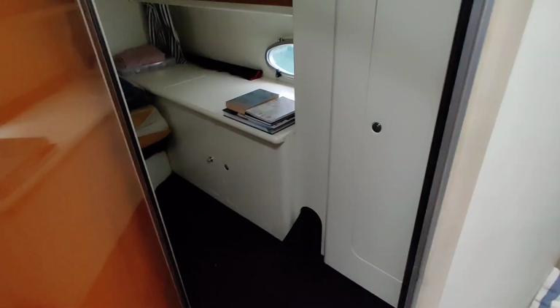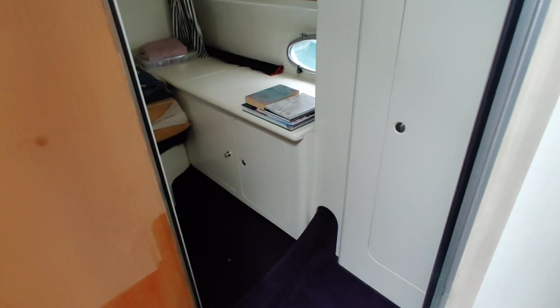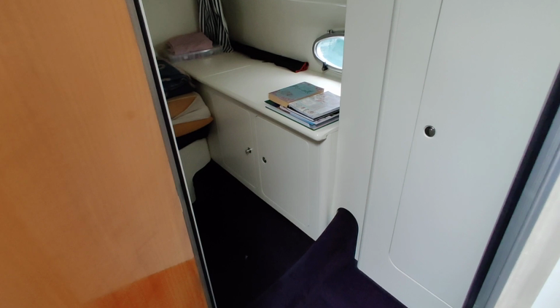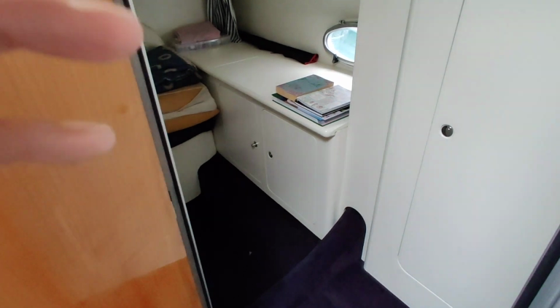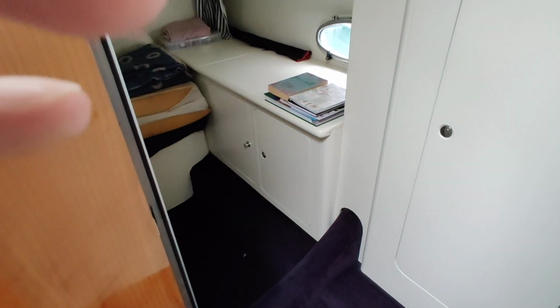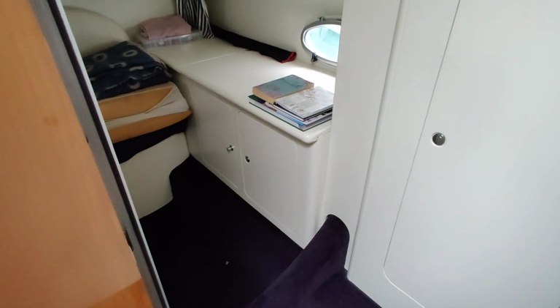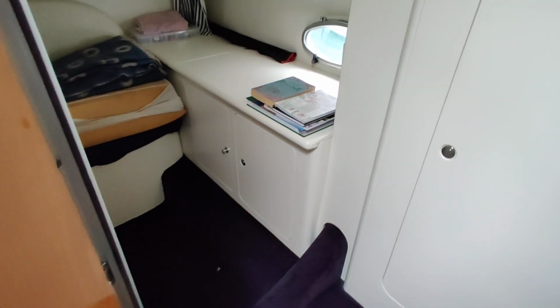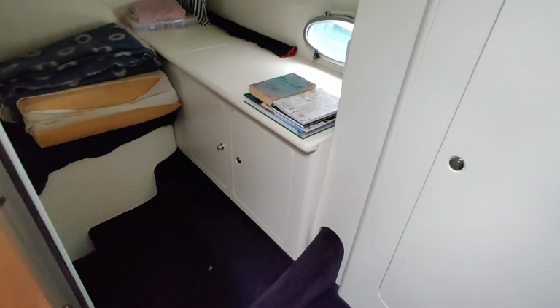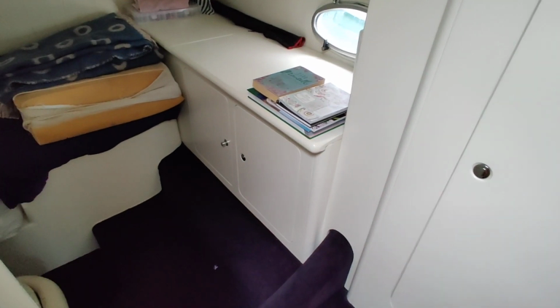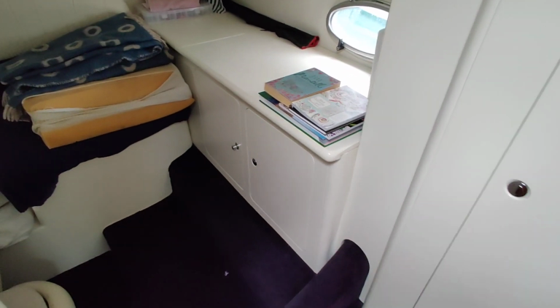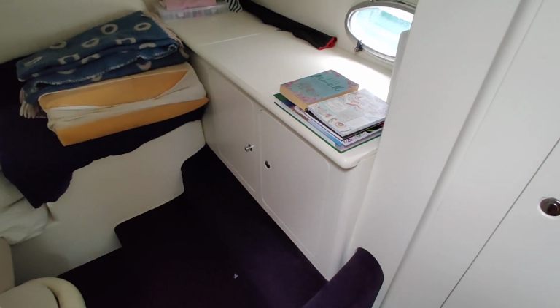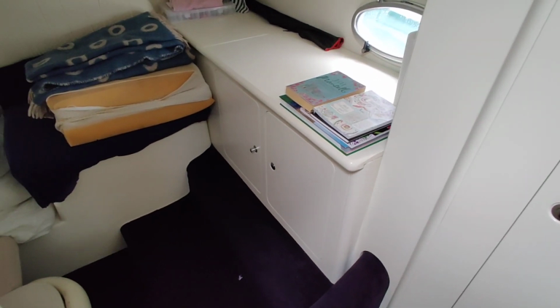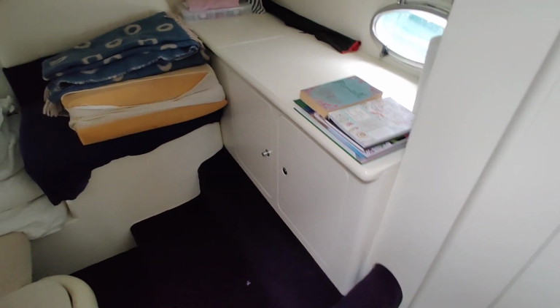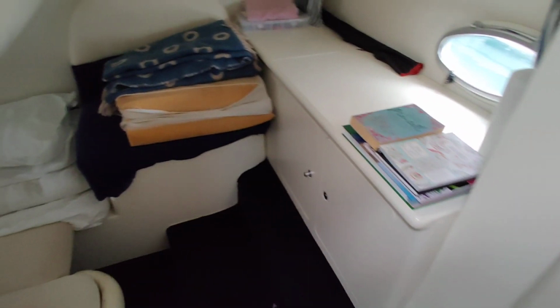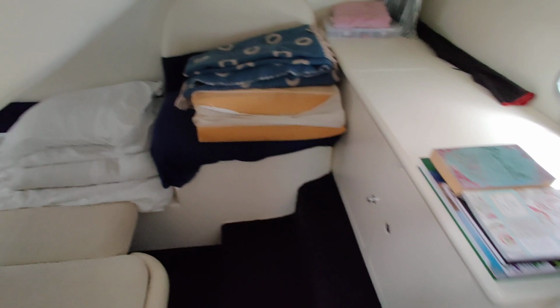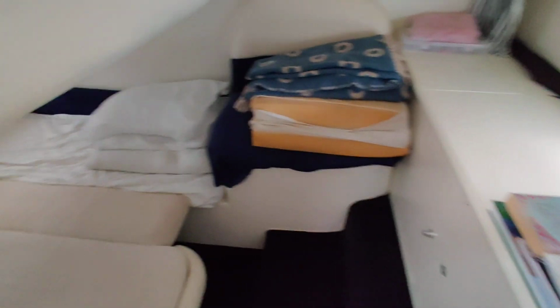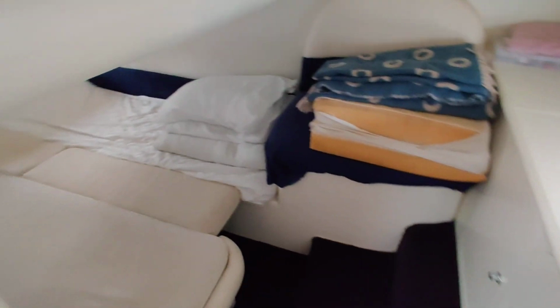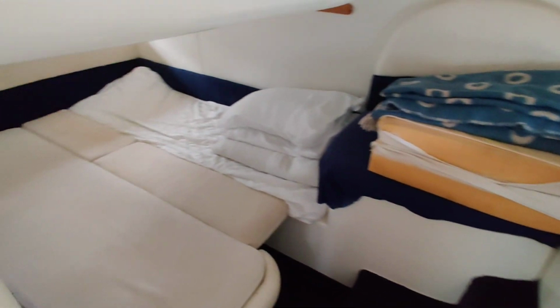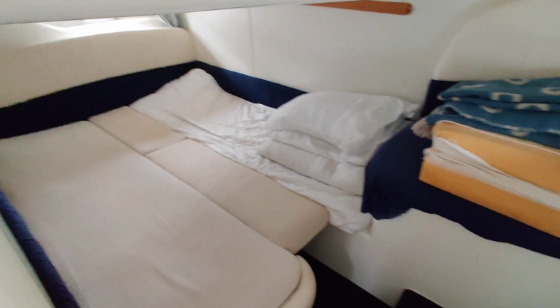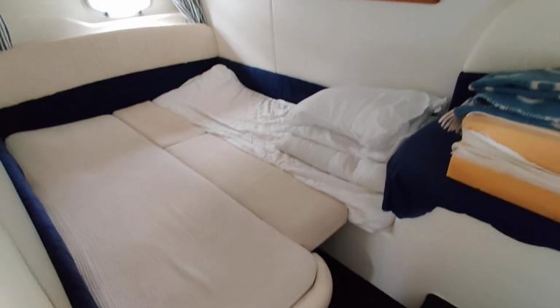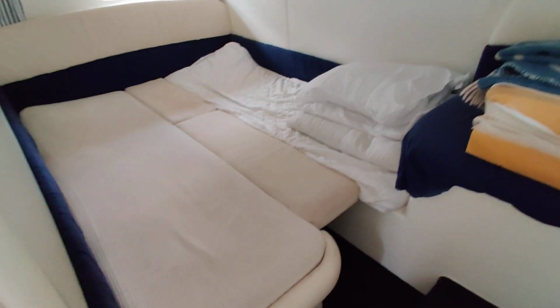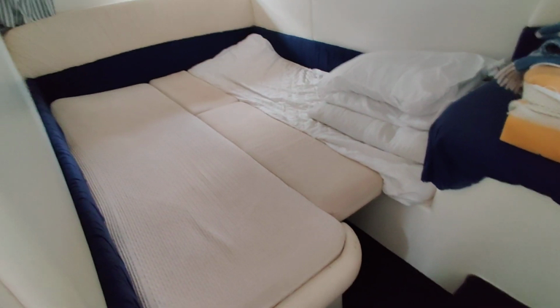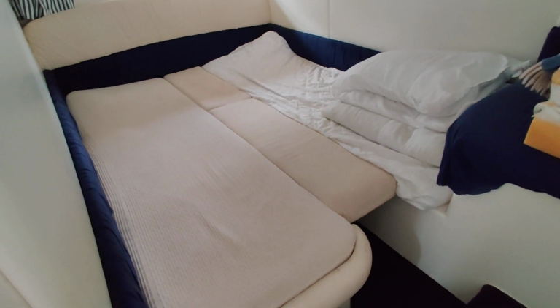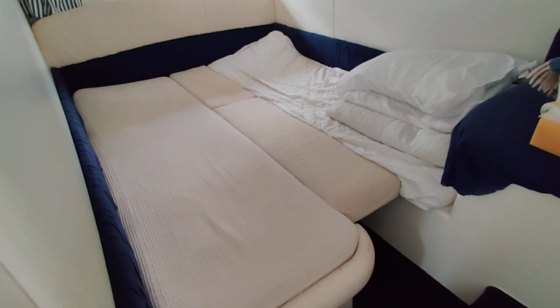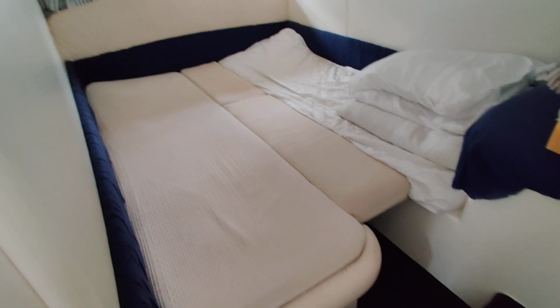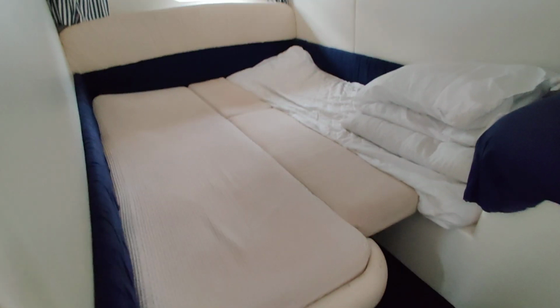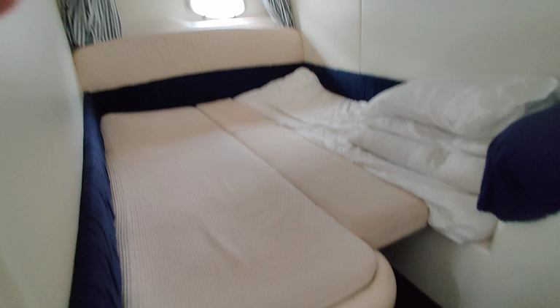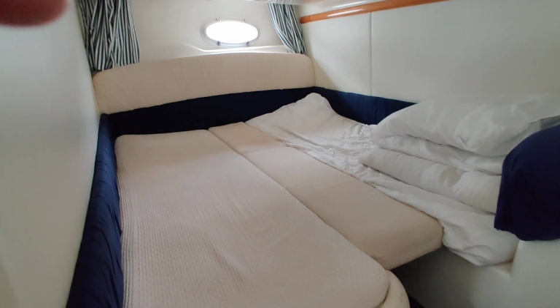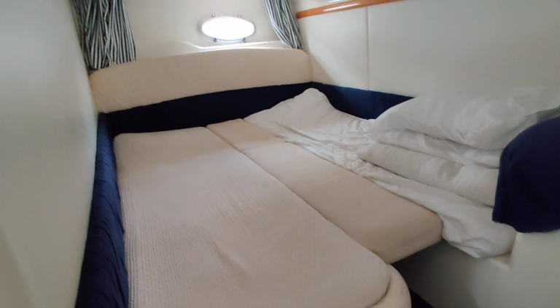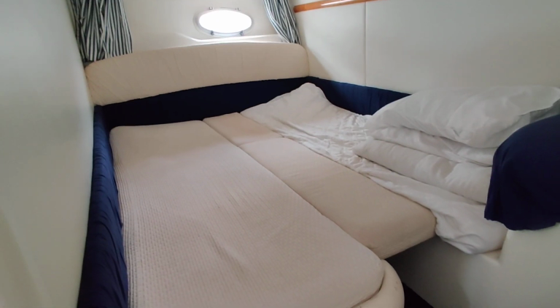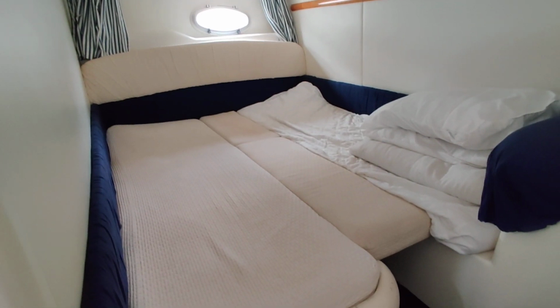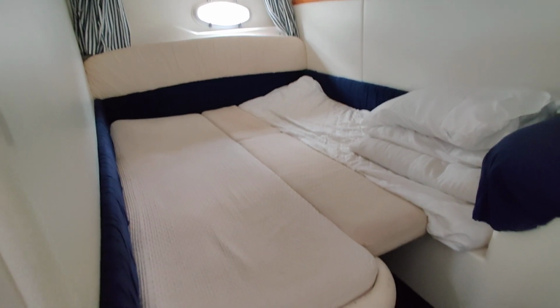The aft cabin has lots of storage and a big double berth — it's nice and light and bright in here.